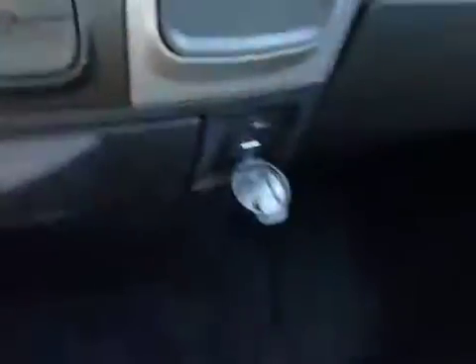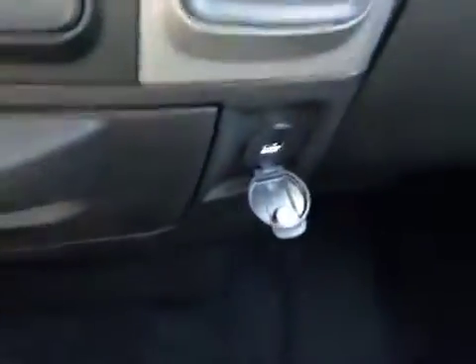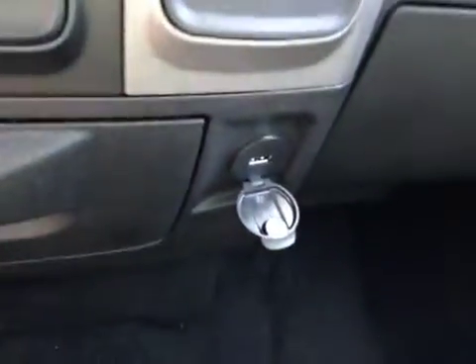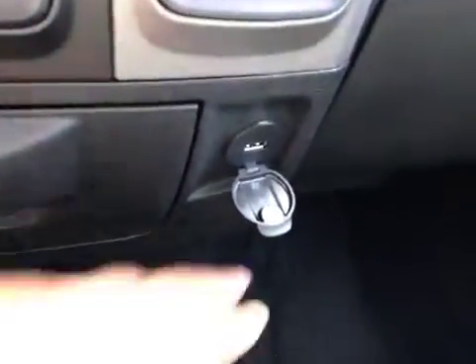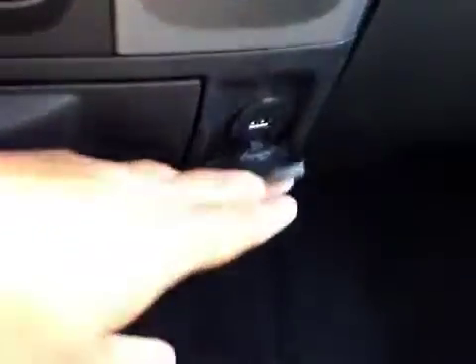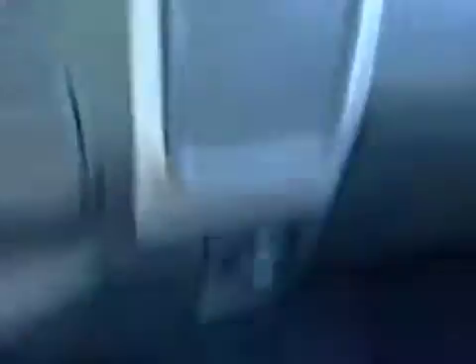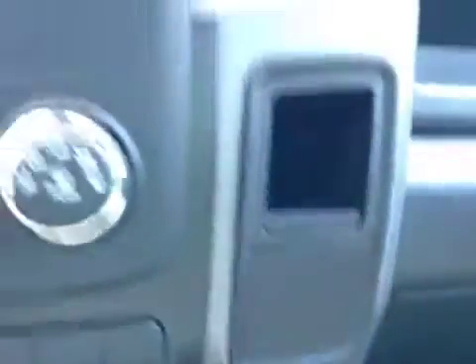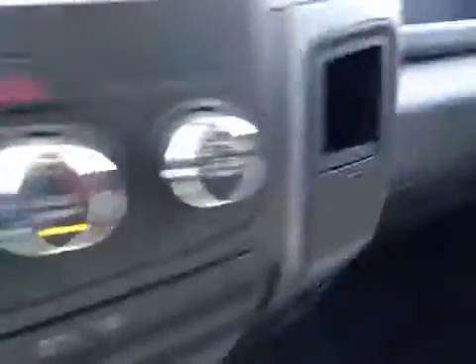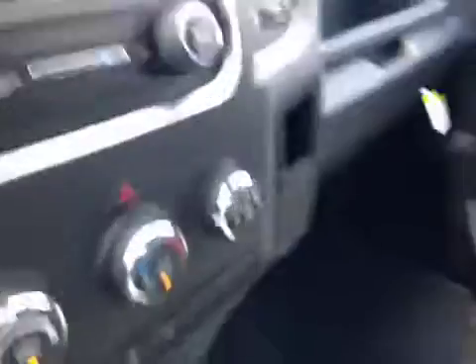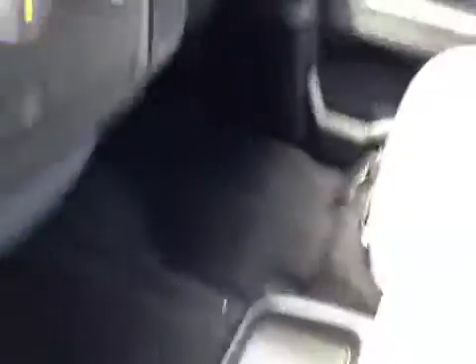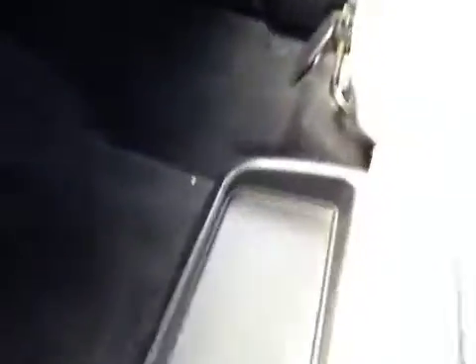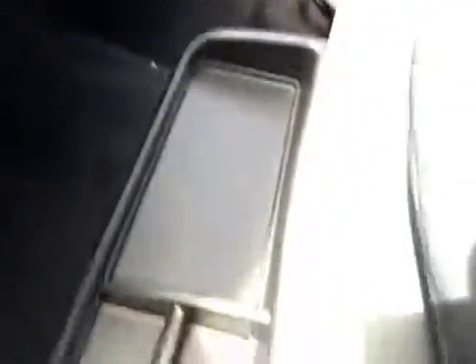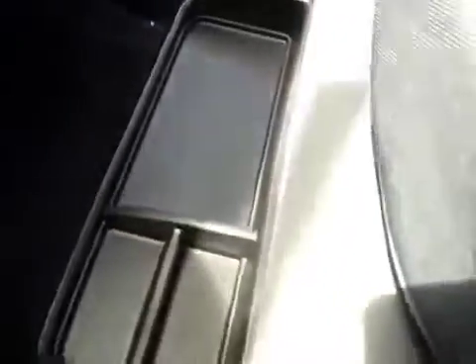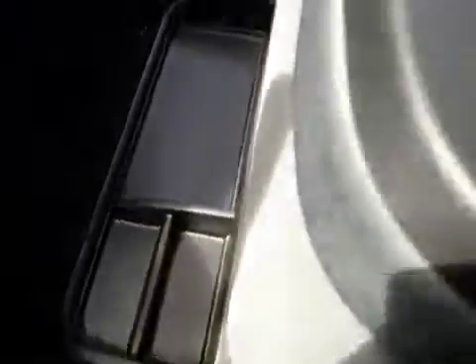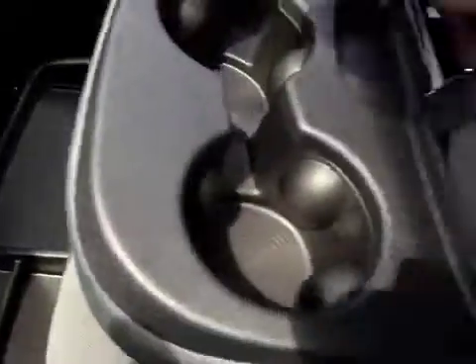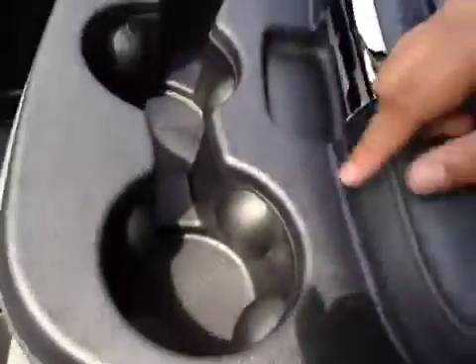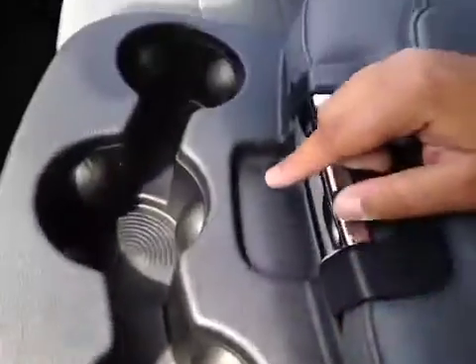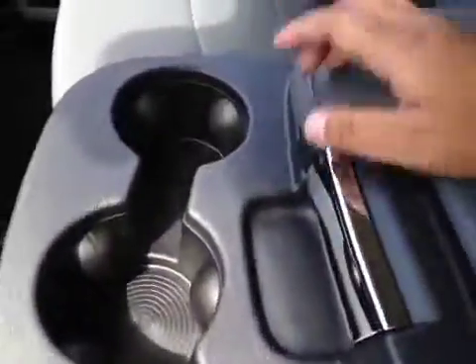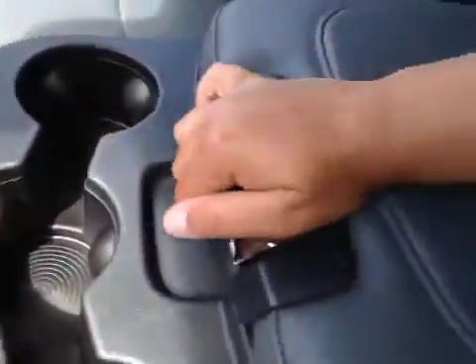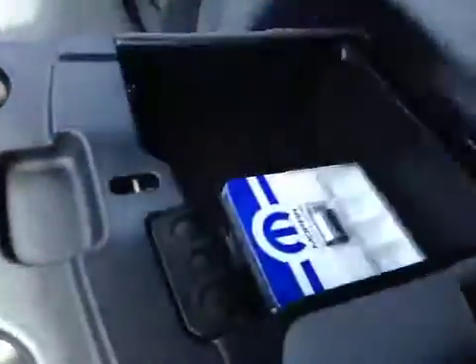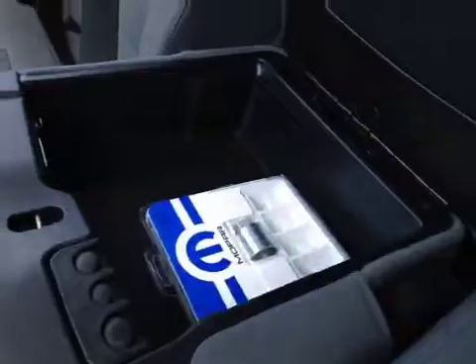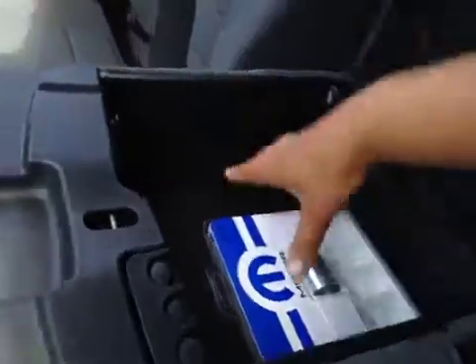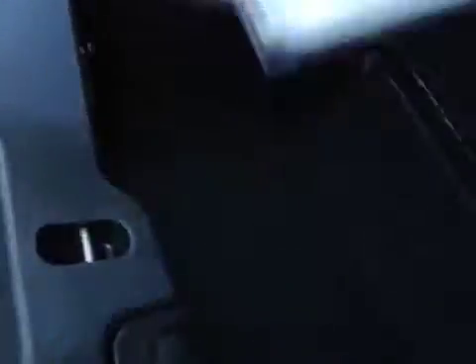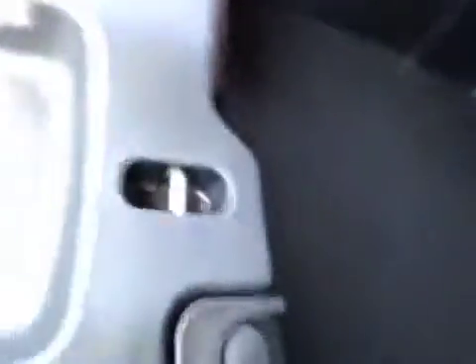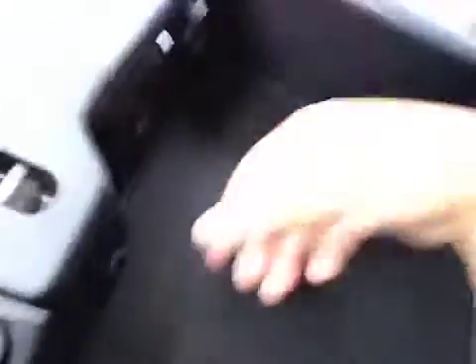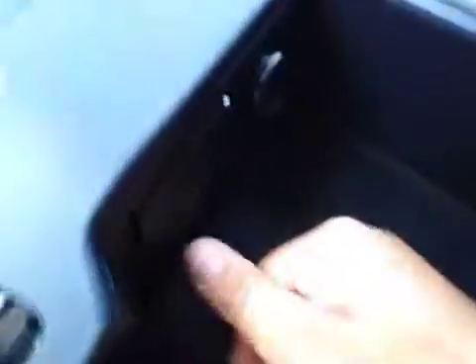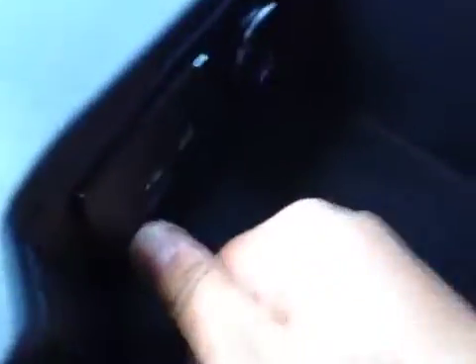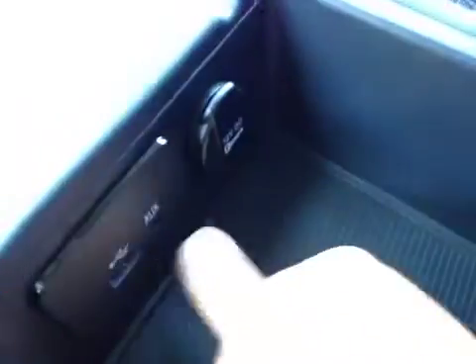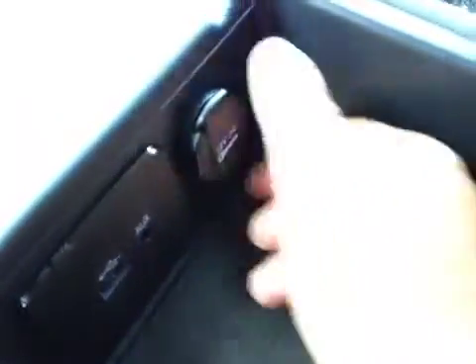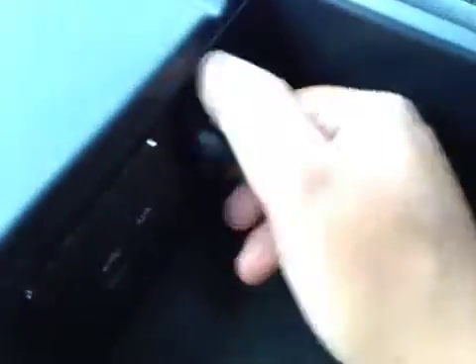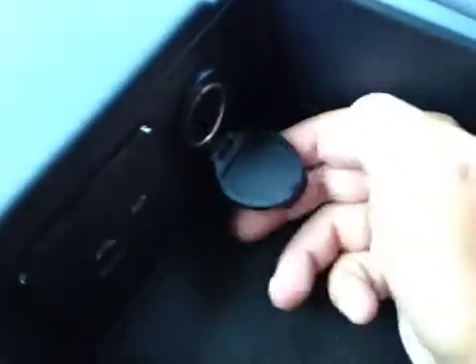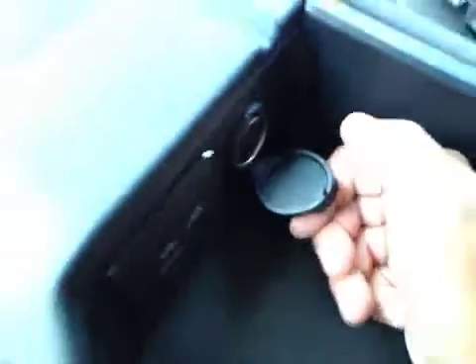You also have a USB plug-in right there. Some extra storage down there as well as three cup holders. Some extra storage in here as well with your USB auxiliary and another power outlet.